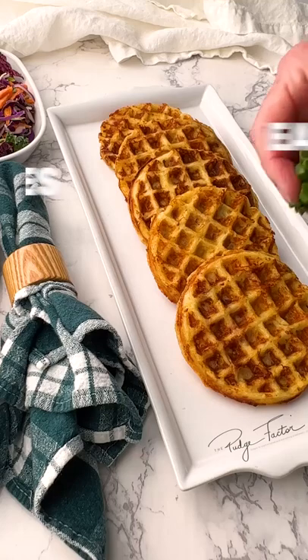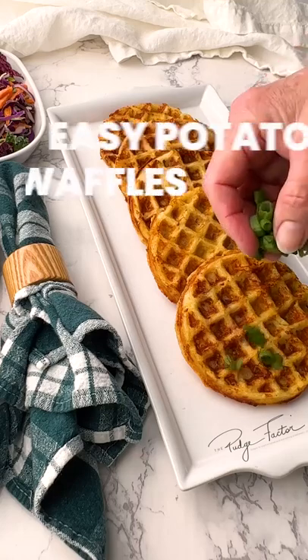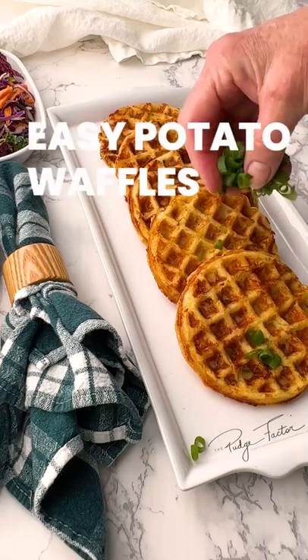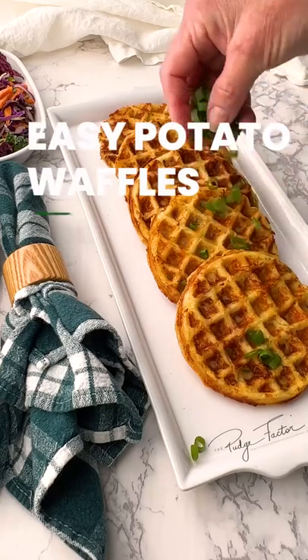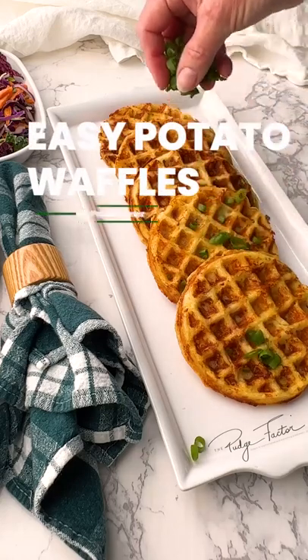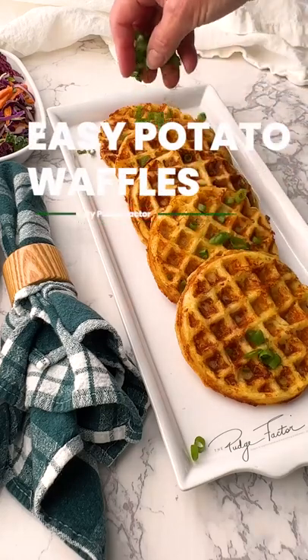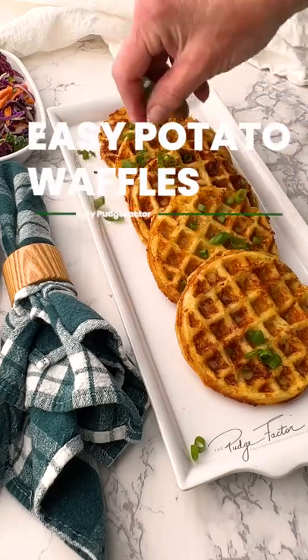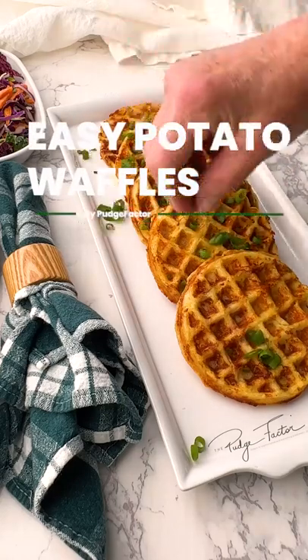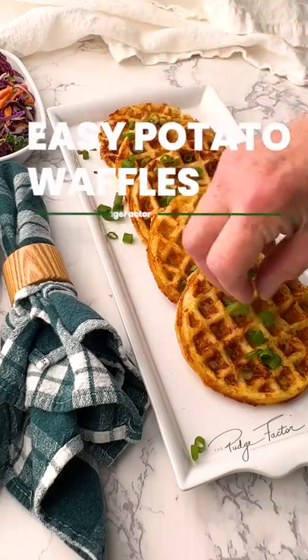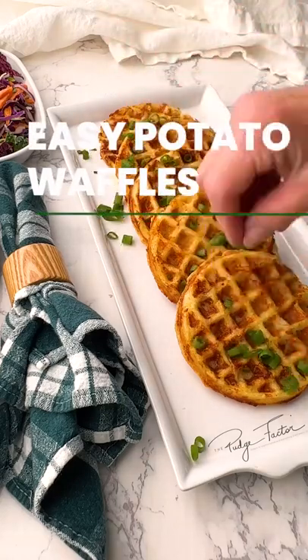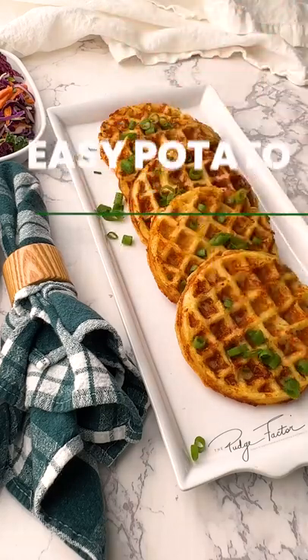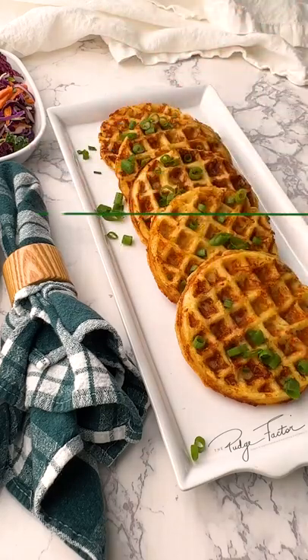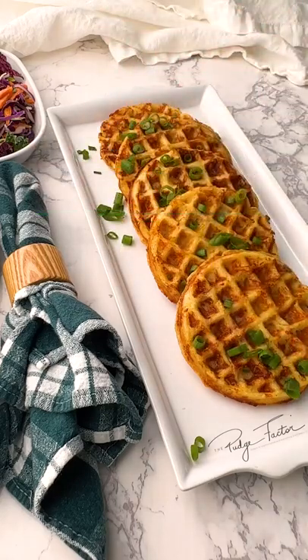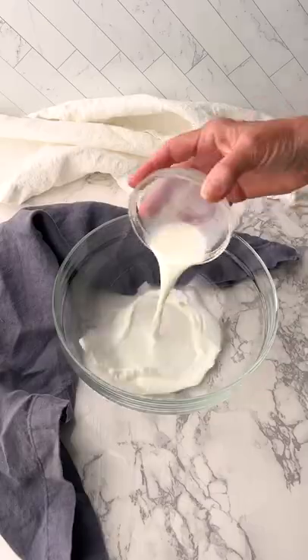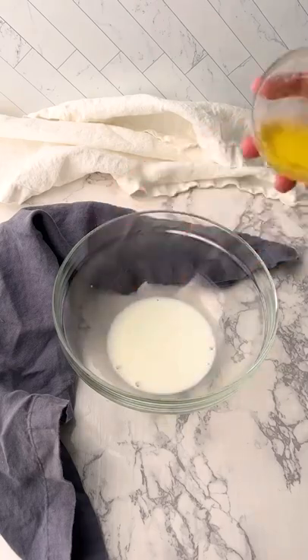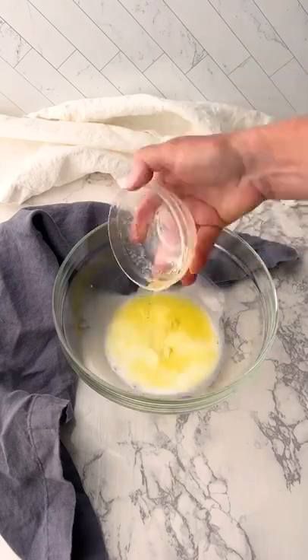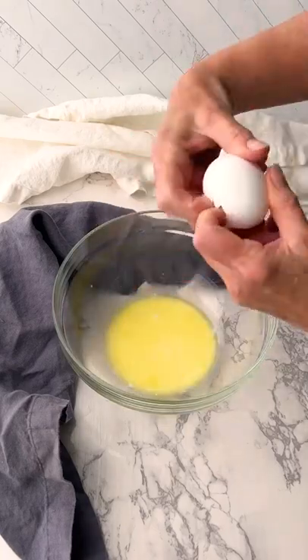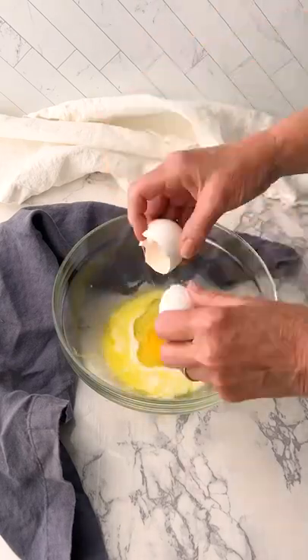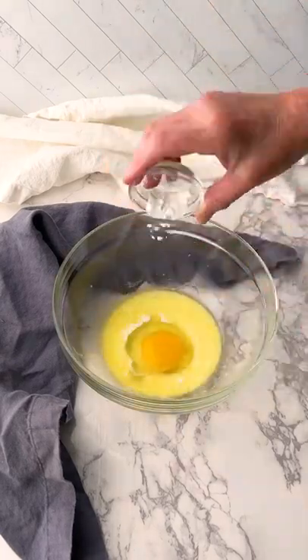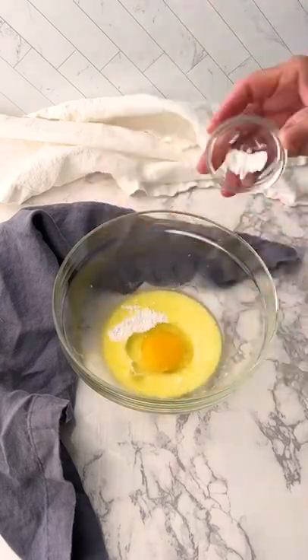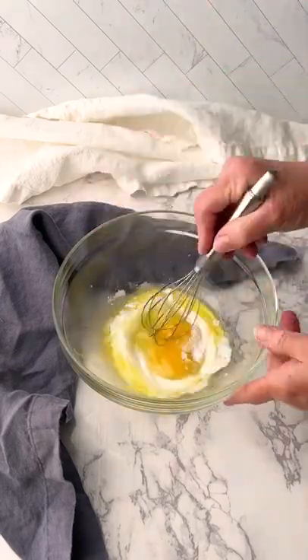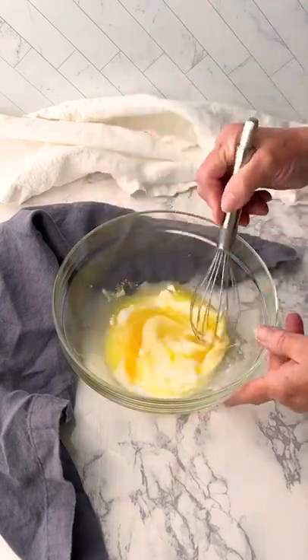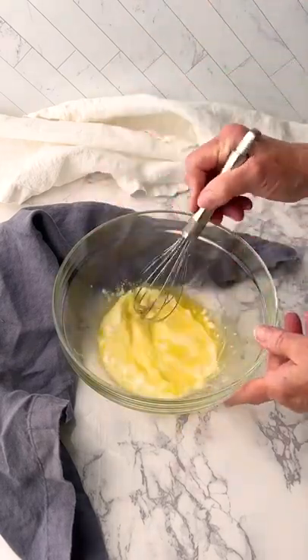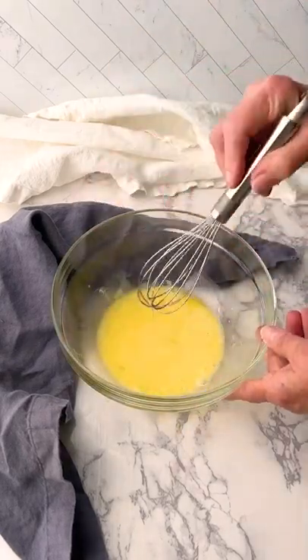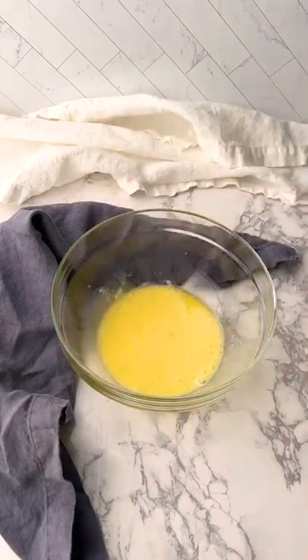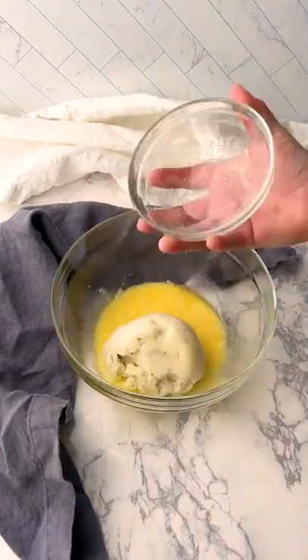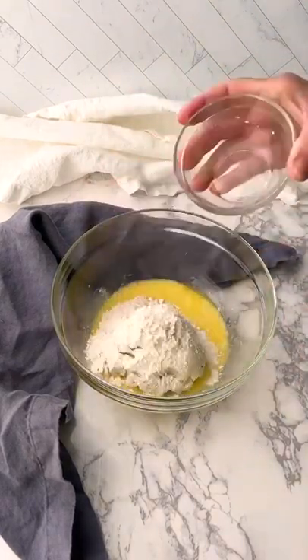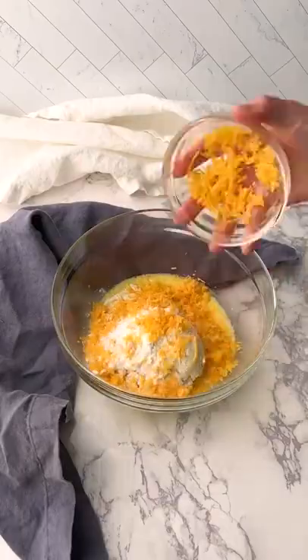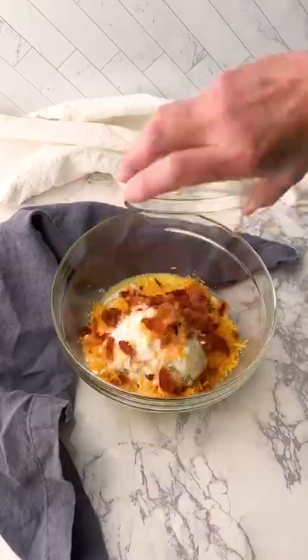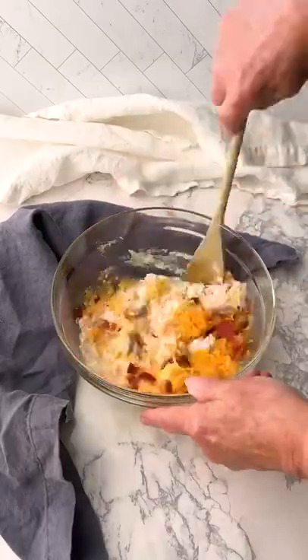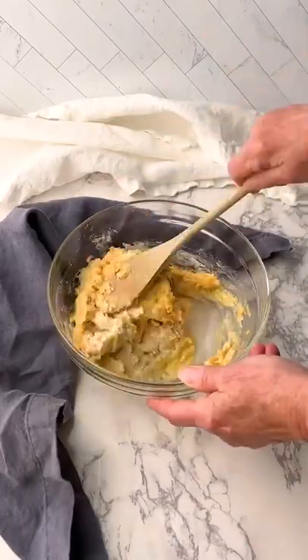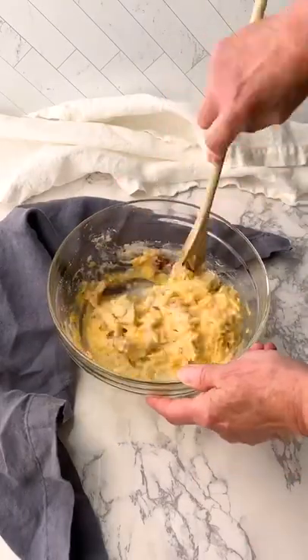Let me show you how to take leftover mashed potatoes and turn them into amazing potato waffles. Start by whisking together milk, melted butter, egg, baking powder, and baking soda. Then stir in mashed potatoes, flour, cheese, and bacon.